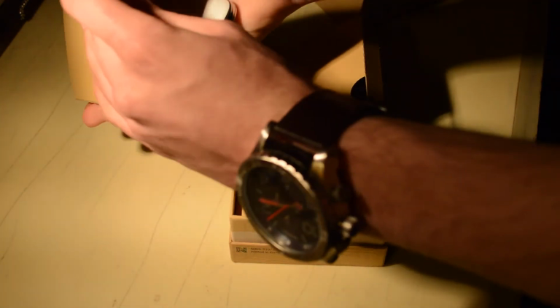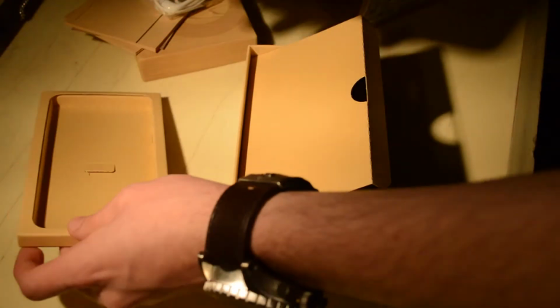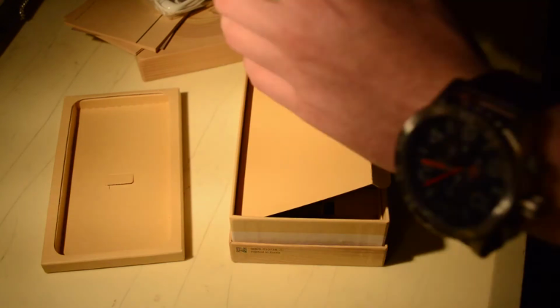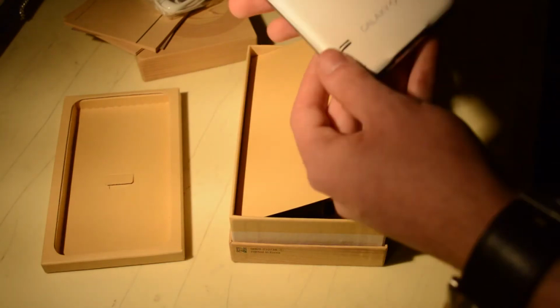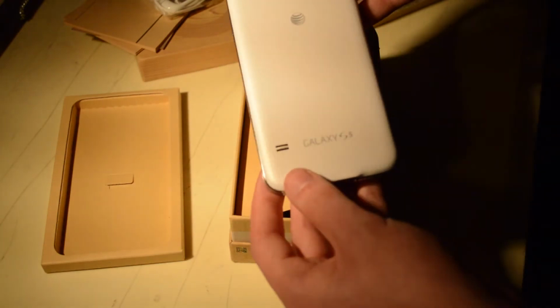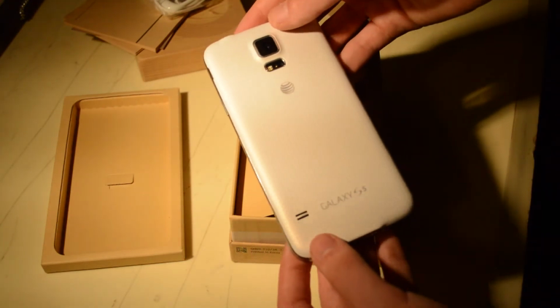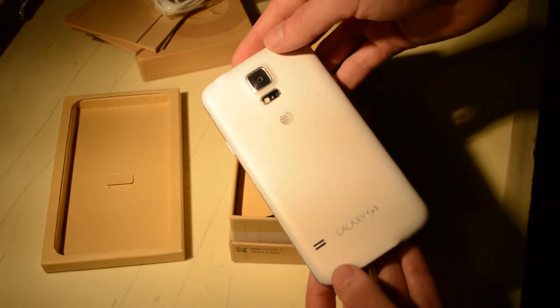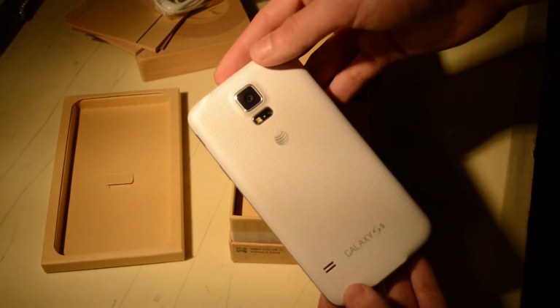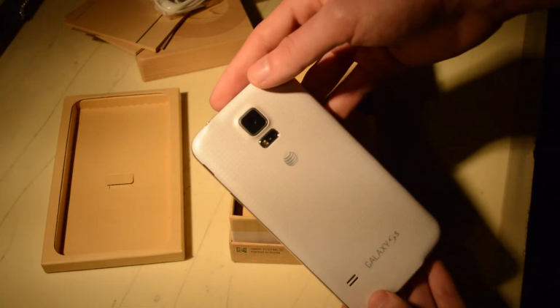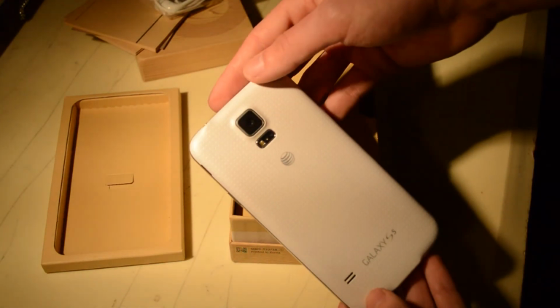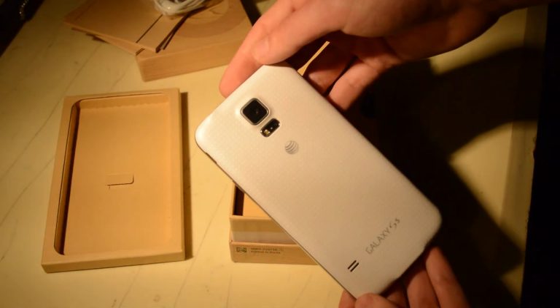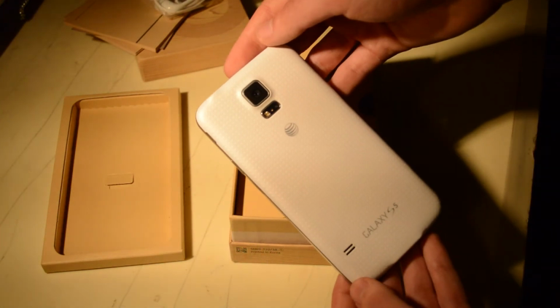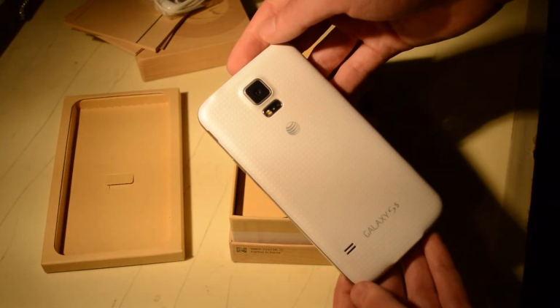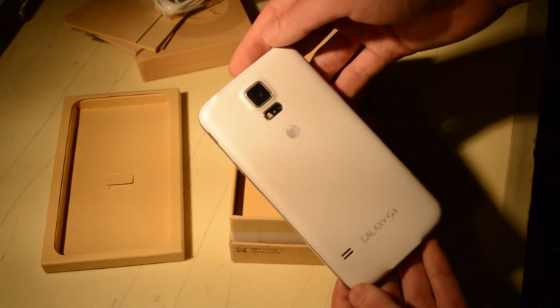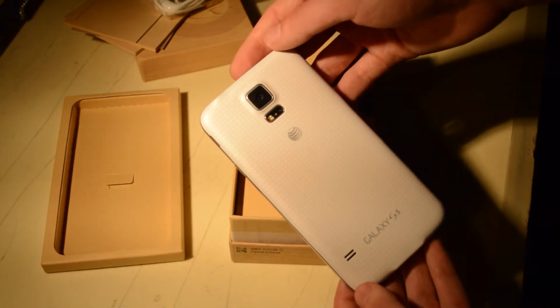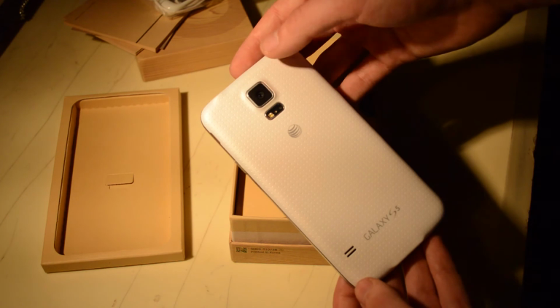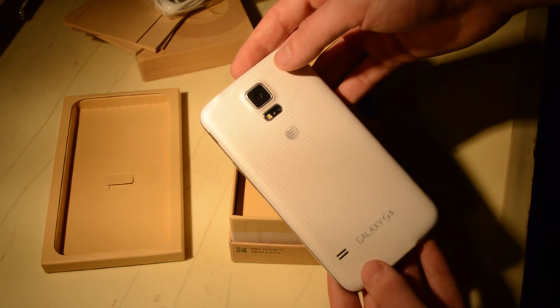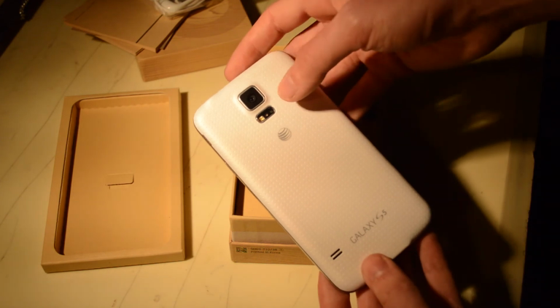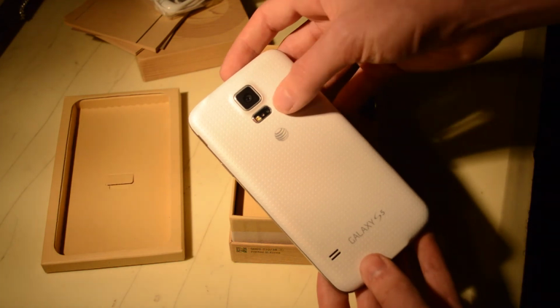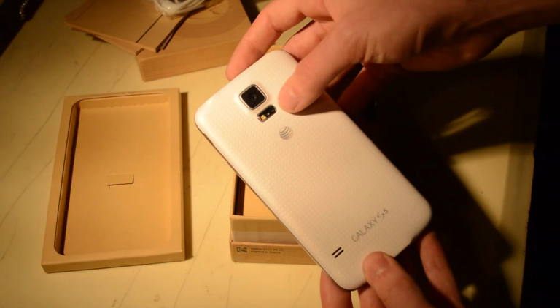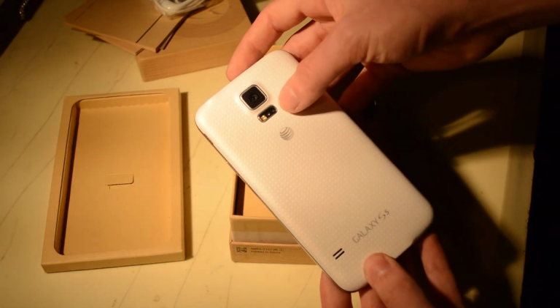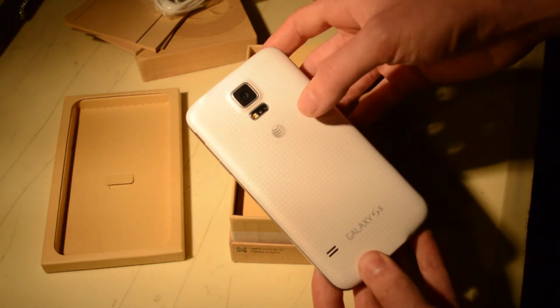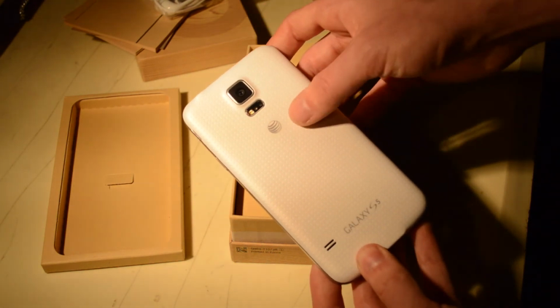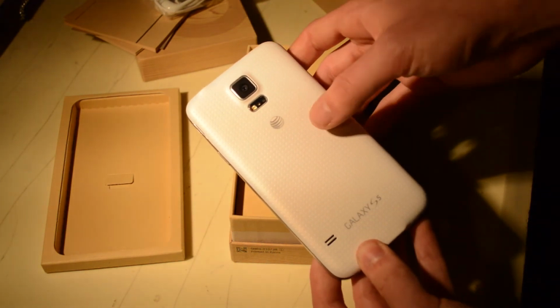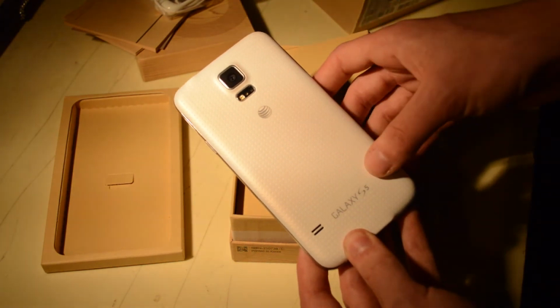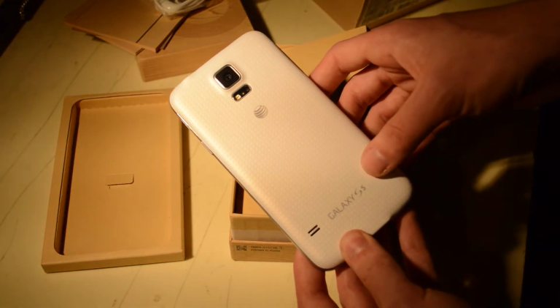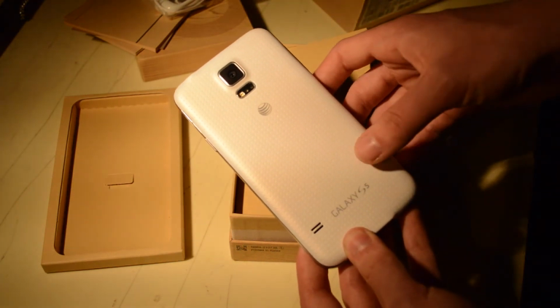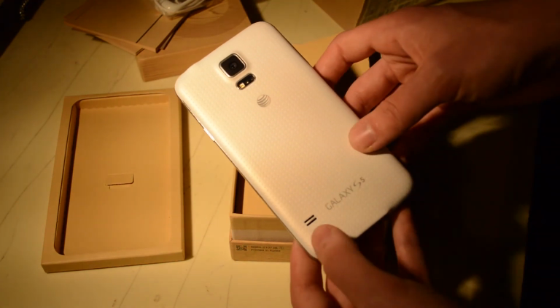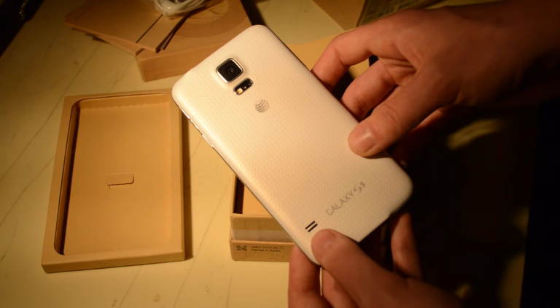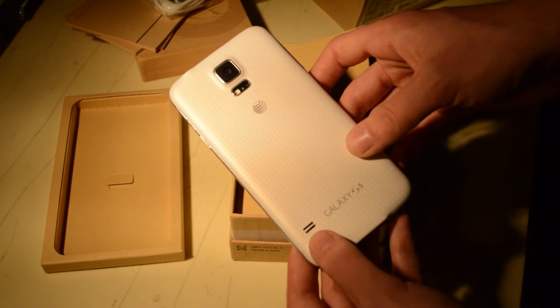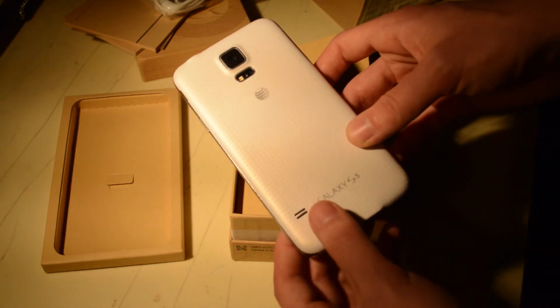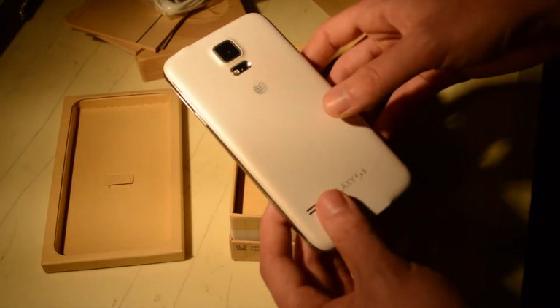Let's go ahead and just do a quick overview of the device. On the back you can see that 16 megapixel rear camera with the LED flash and the built-in heart rate monitor, an AT&T logo, Galaxy S5 logo, and a speaker grille.